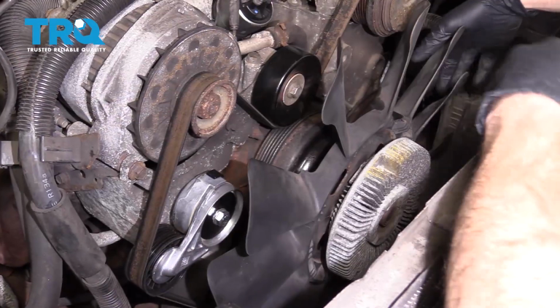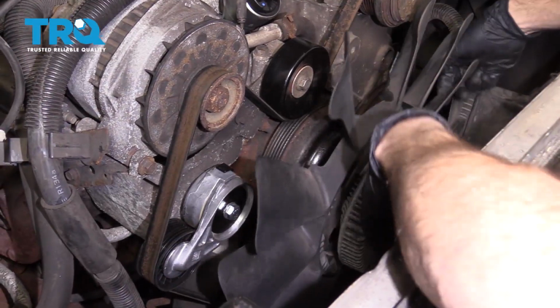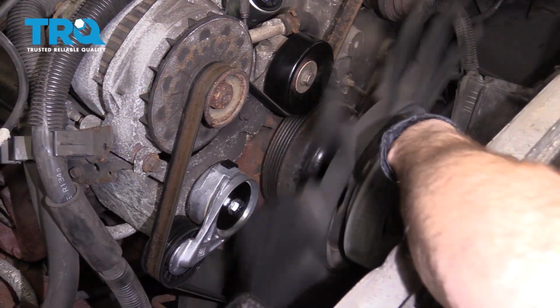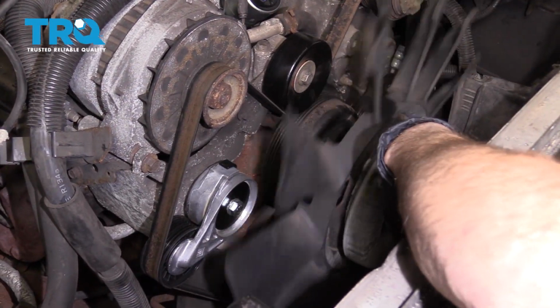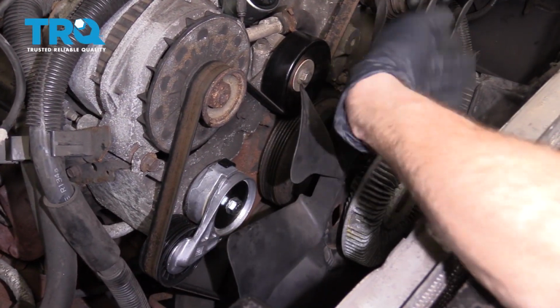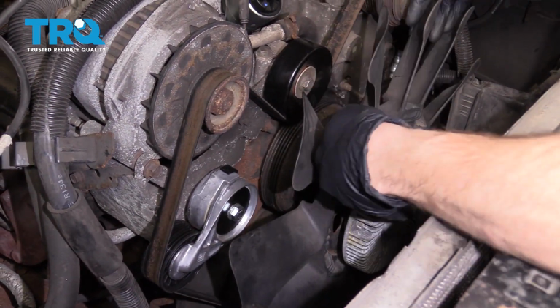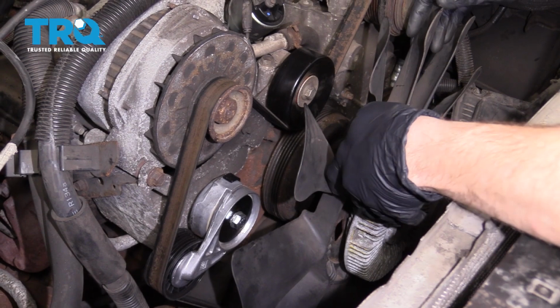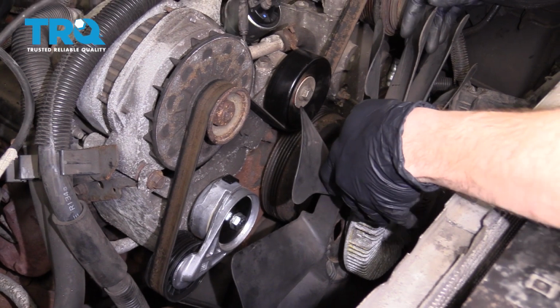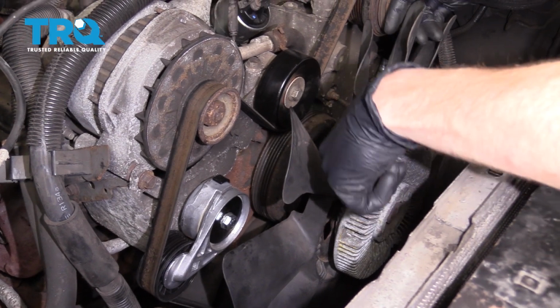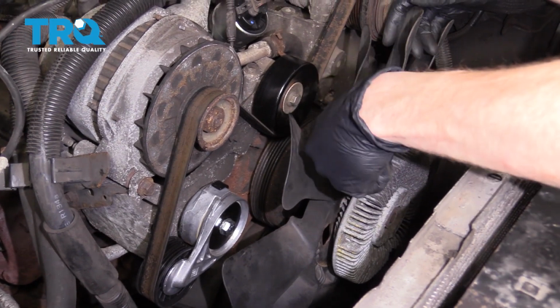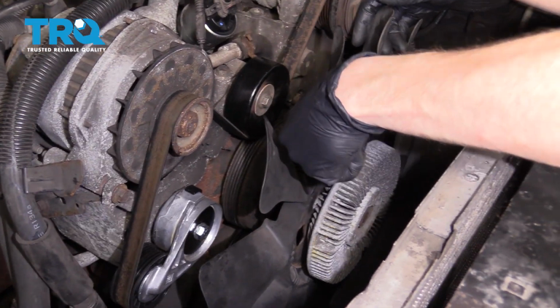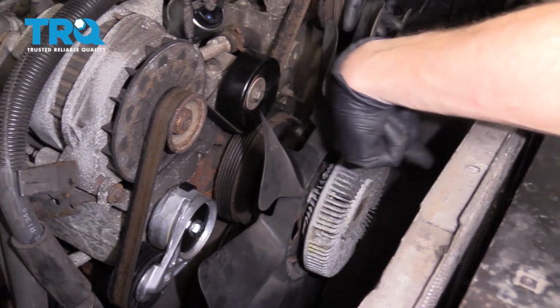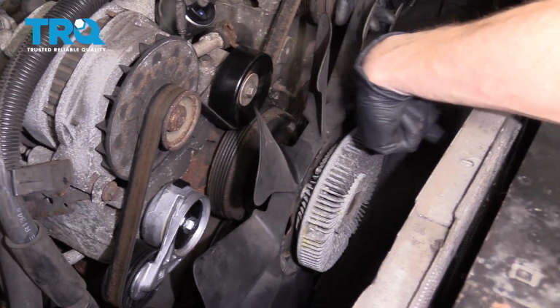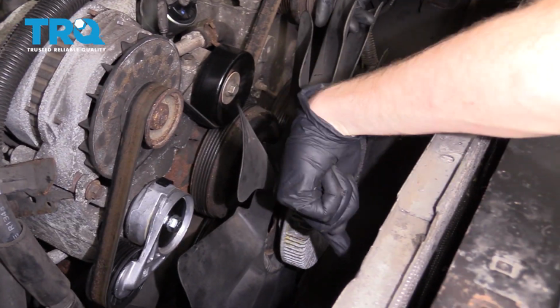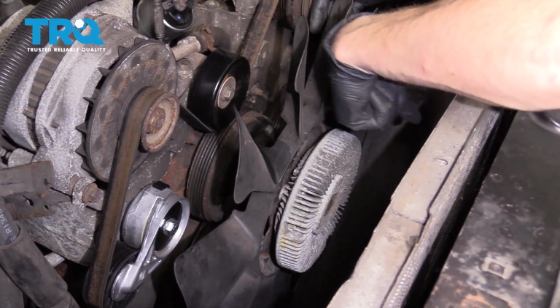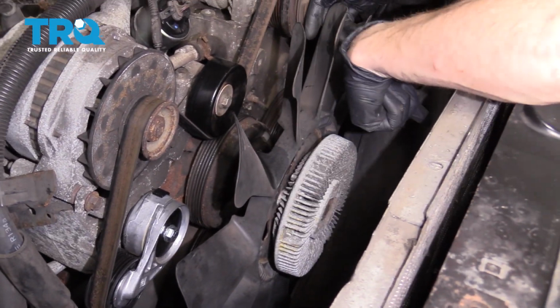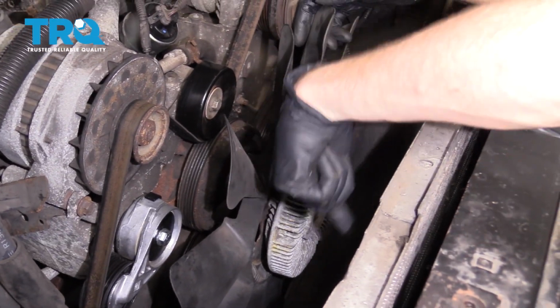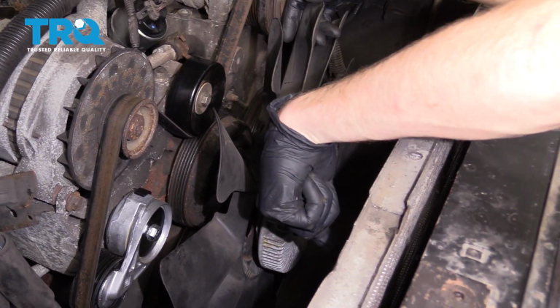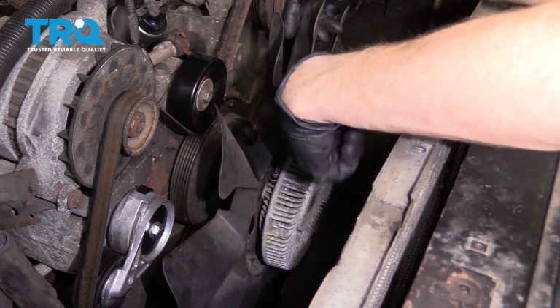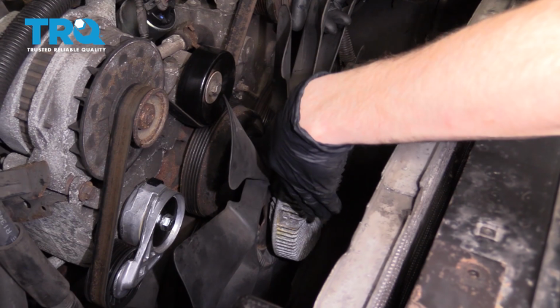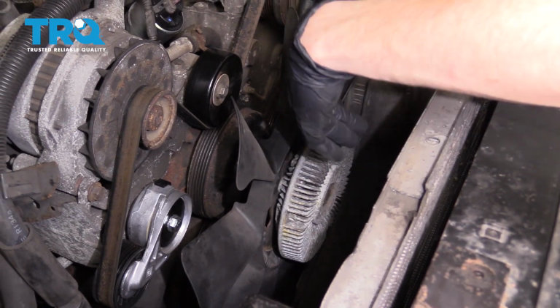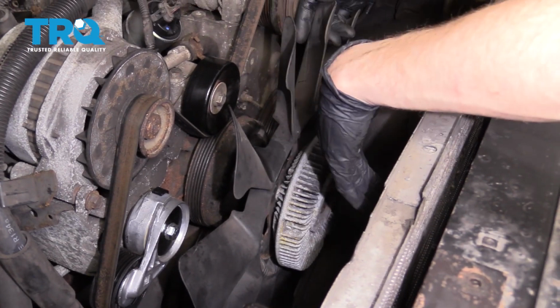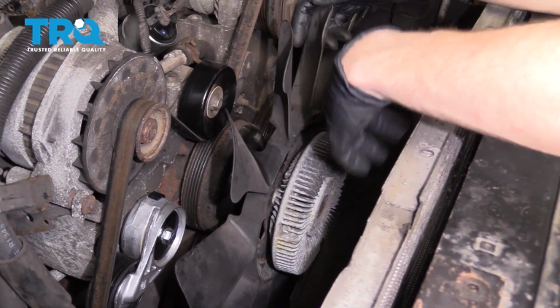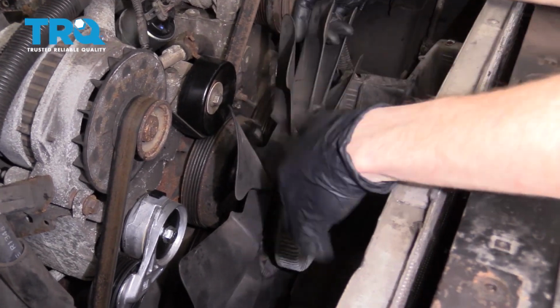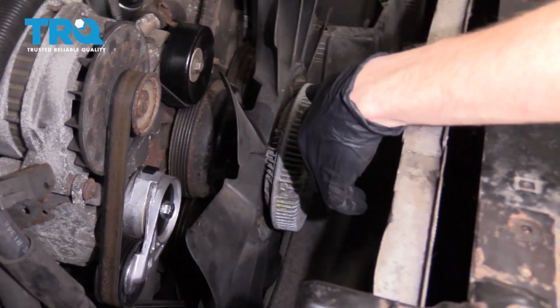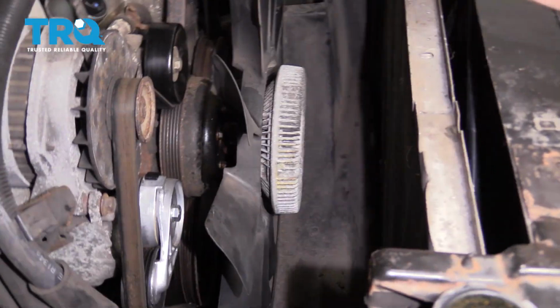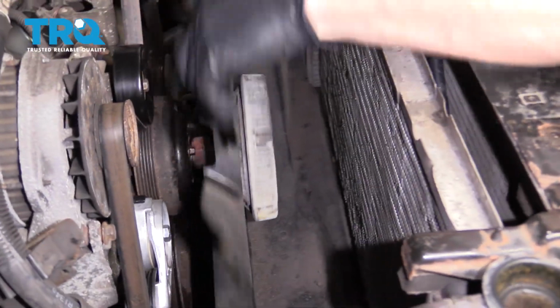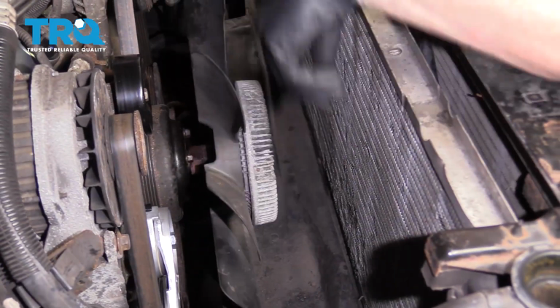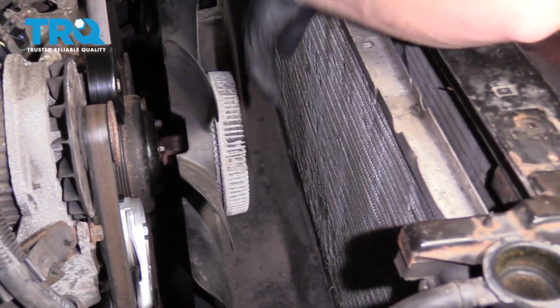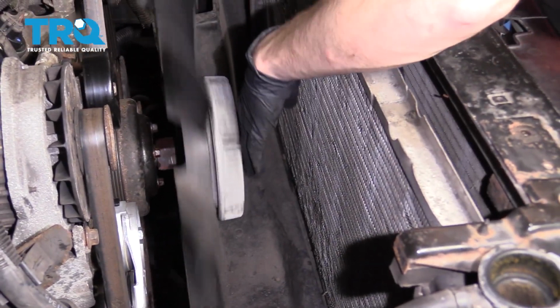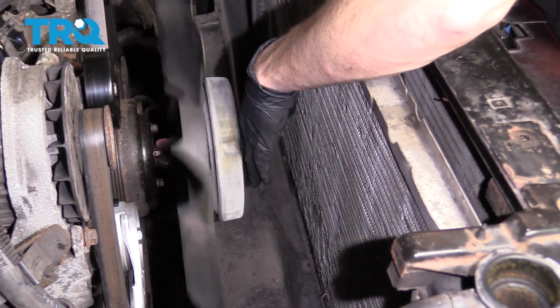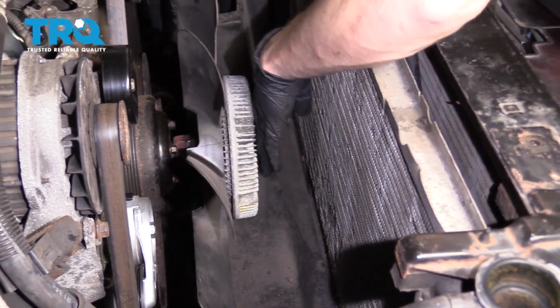Let's go ahead and spin this off of here. When you're removing your fan, you want to be very careful not to let it drop down and damage your radiator cooling fins here. If it comes down and pins these over, you're going to have a restriction of airflow, which could cause an overheating condition if it's bad enough.